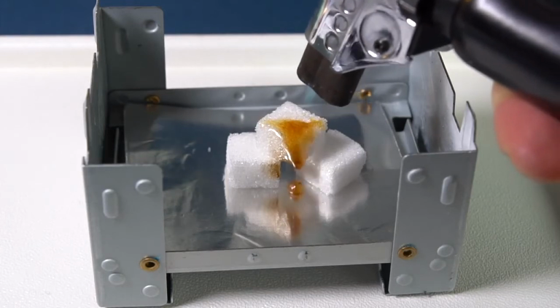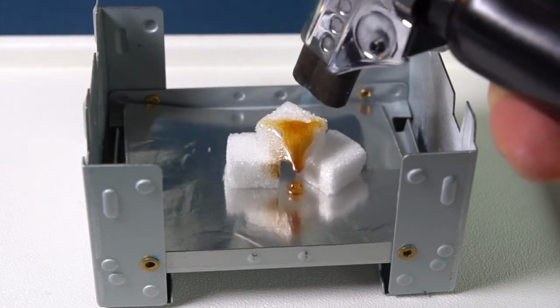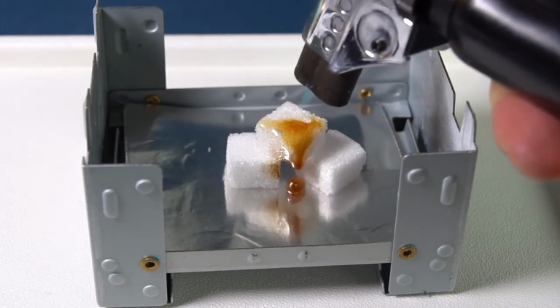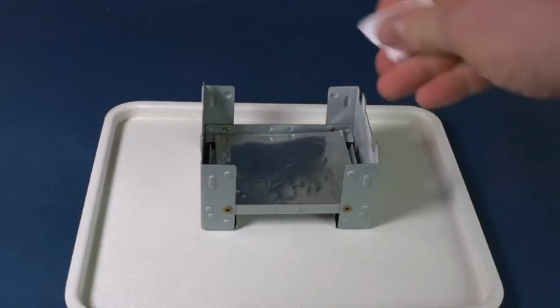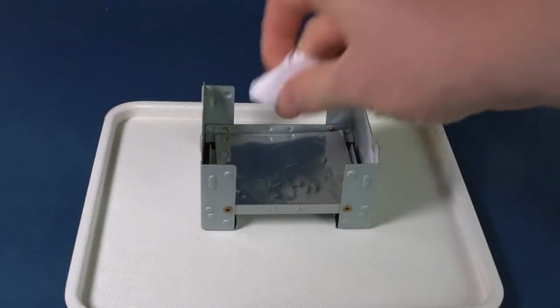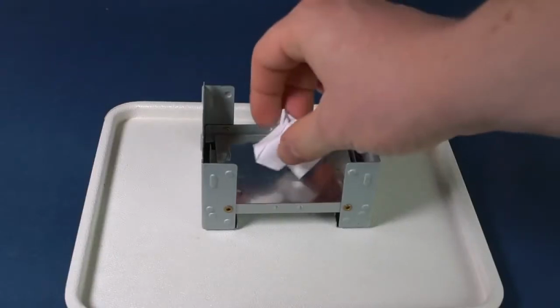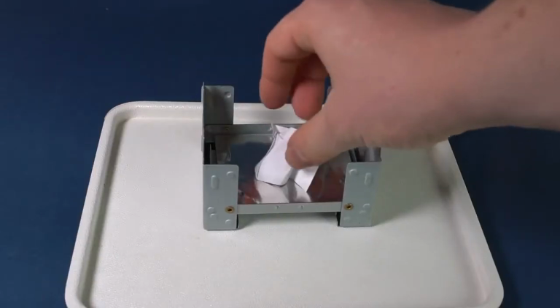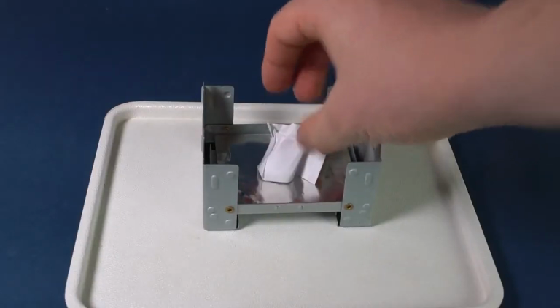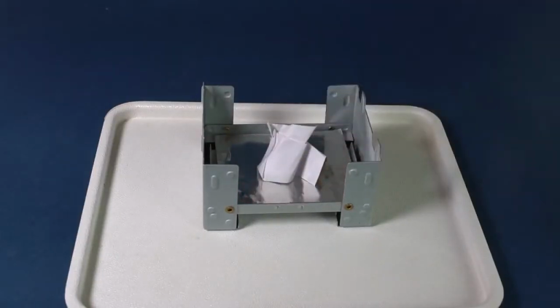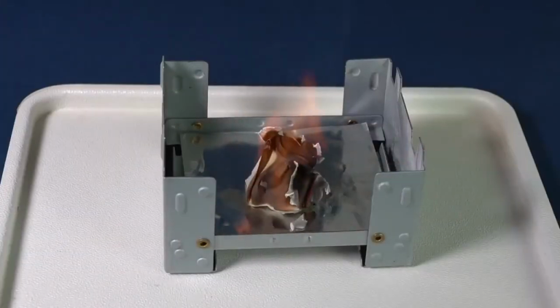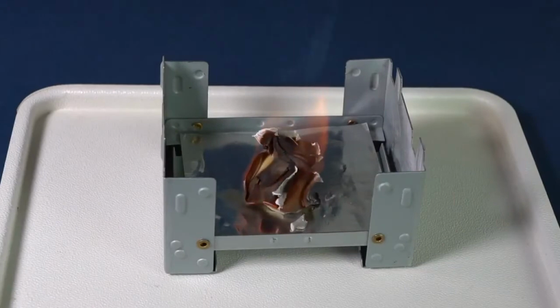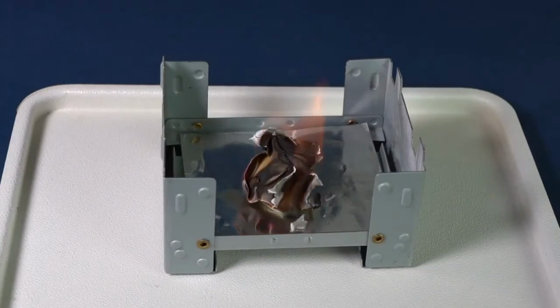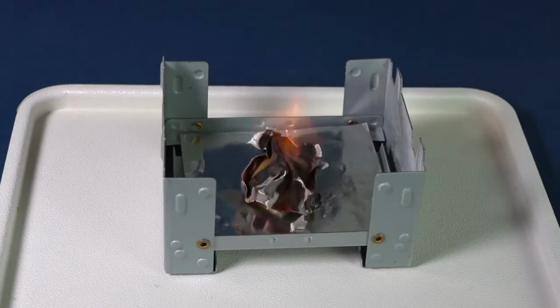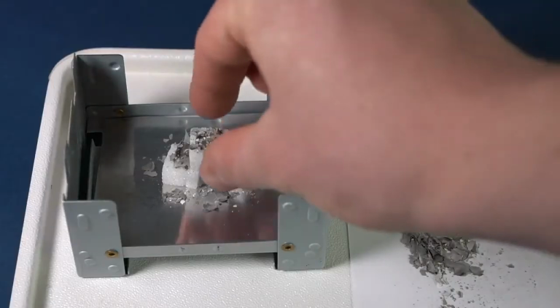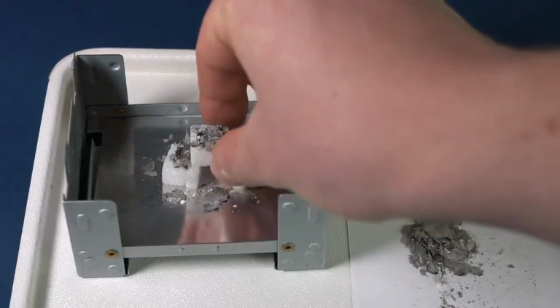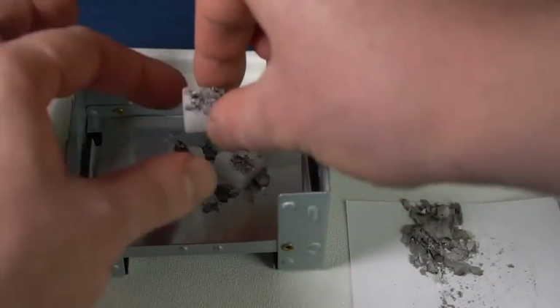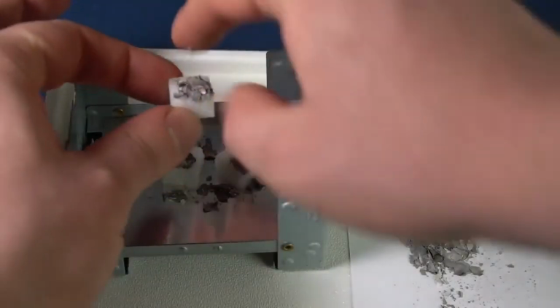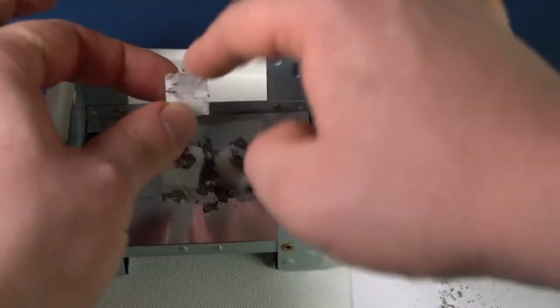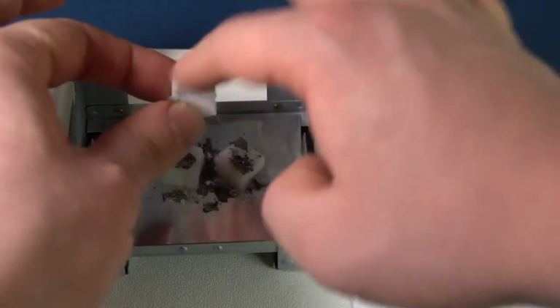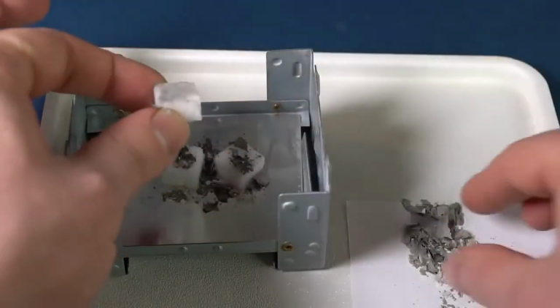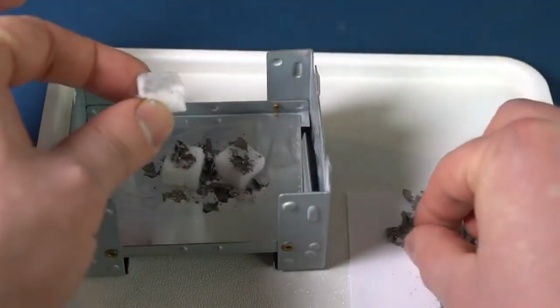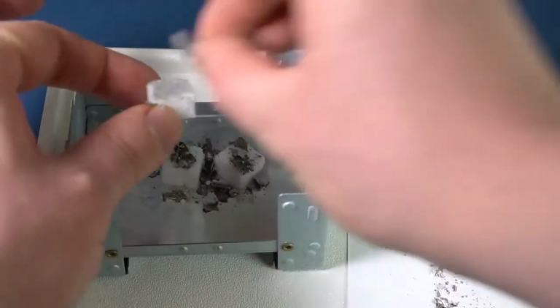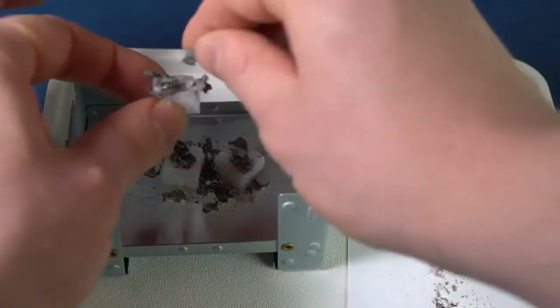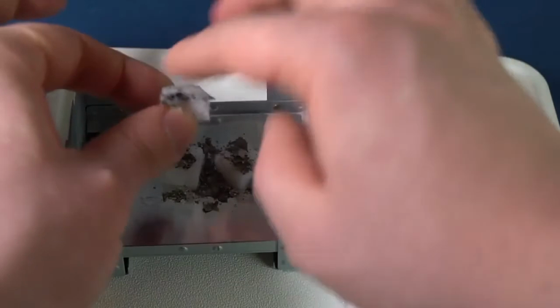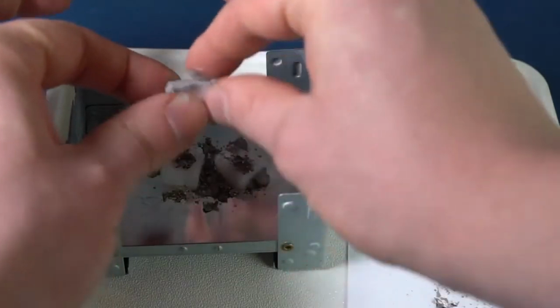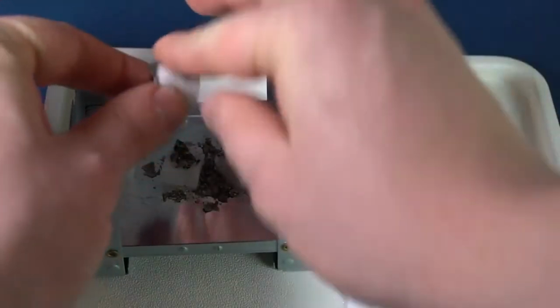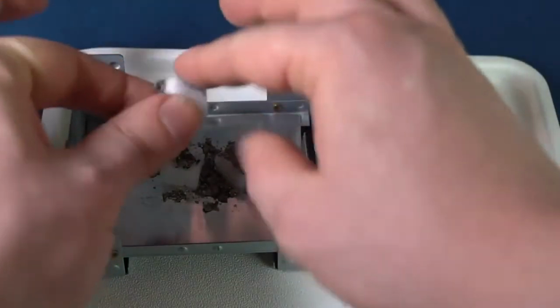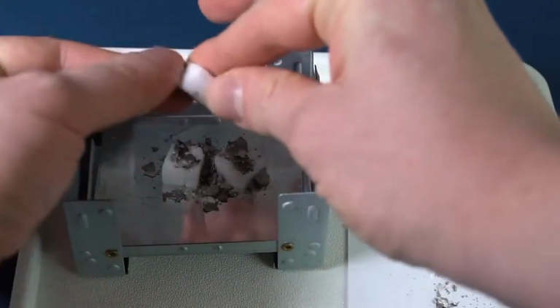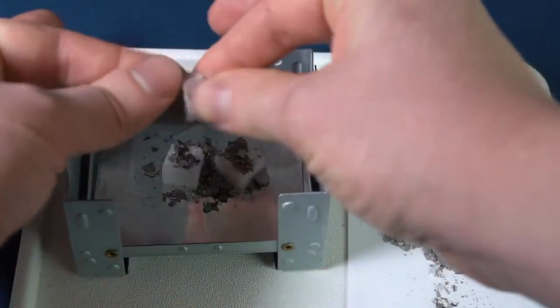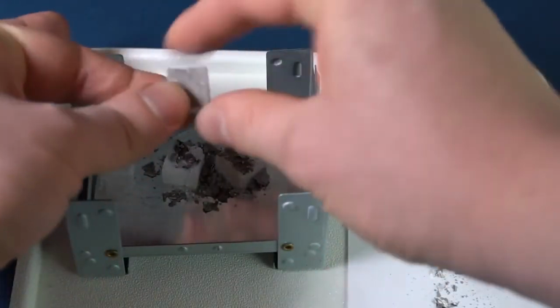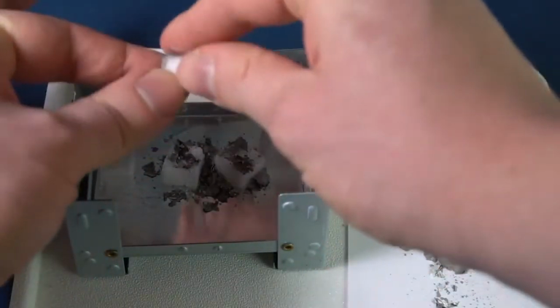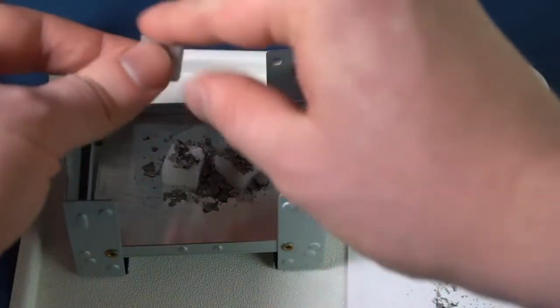So we will need a catalyst to make sugar catch on fire. To prepare the catalyst, take some paper and burn it on the stove. Rub the obtained ash on all sides of the surface of one of the sugar cubes.